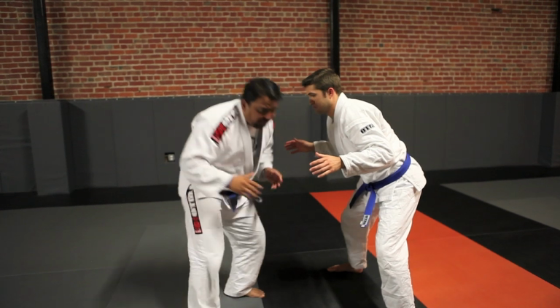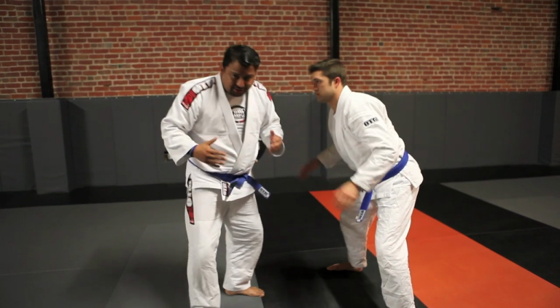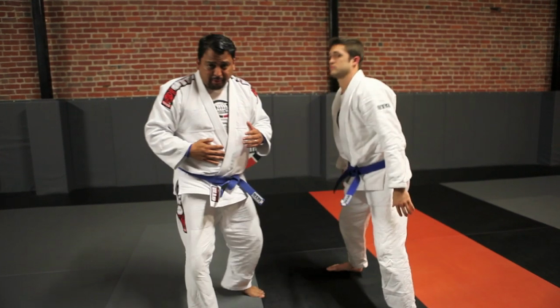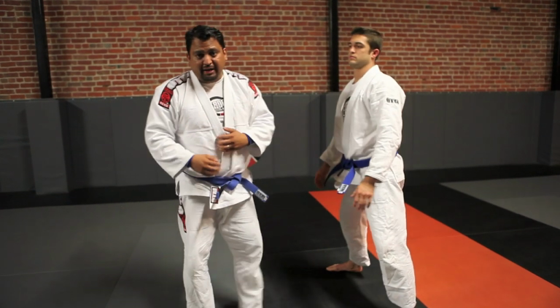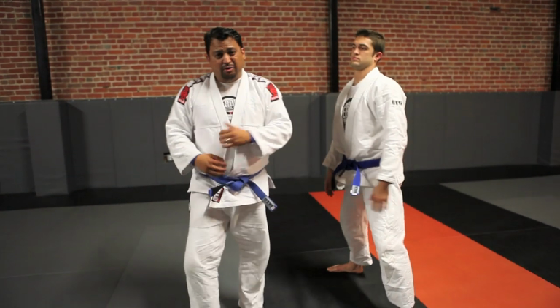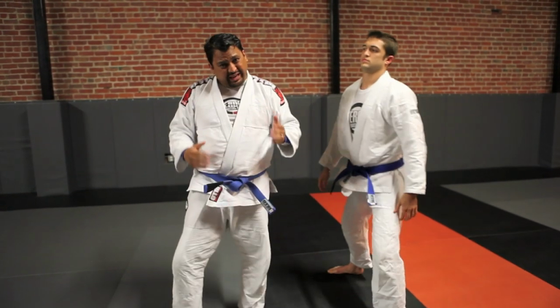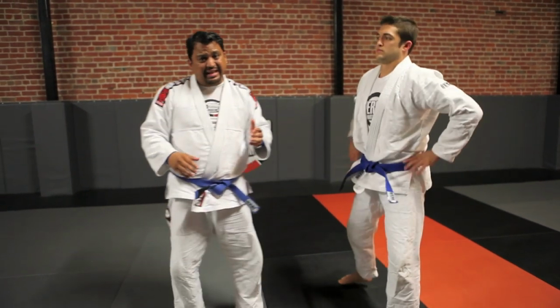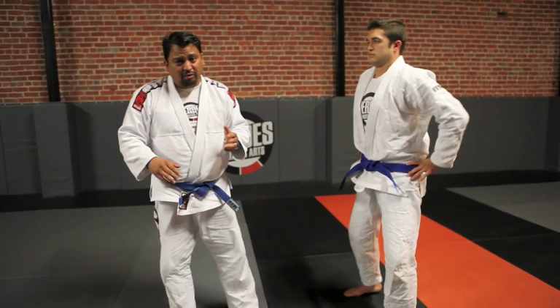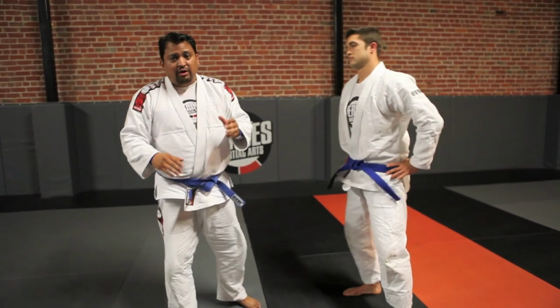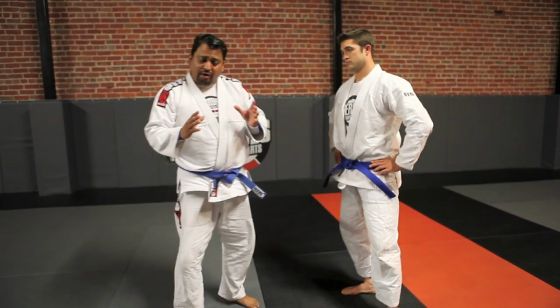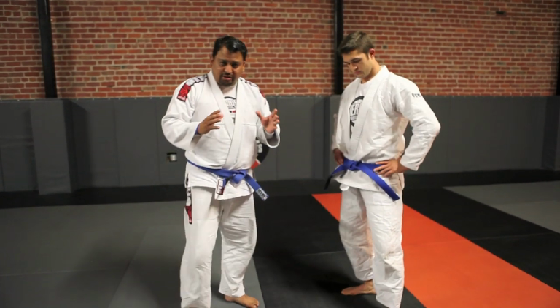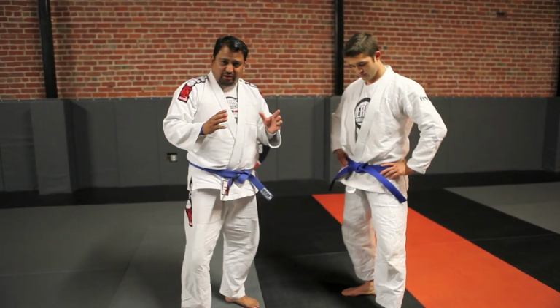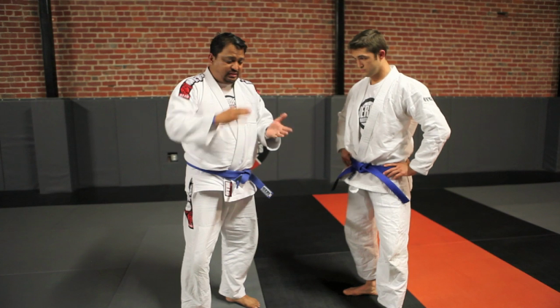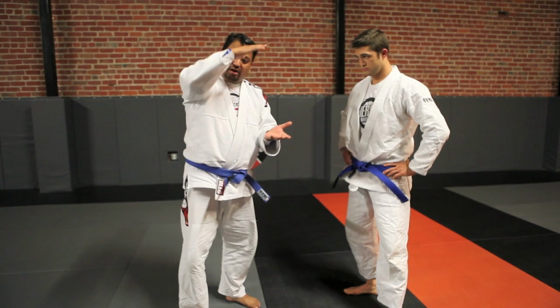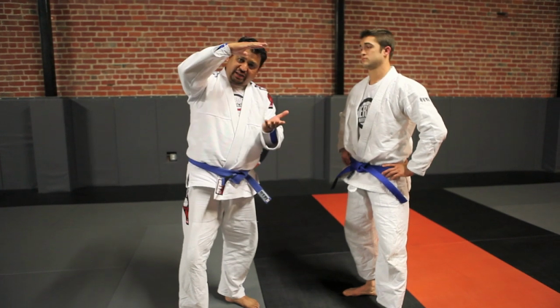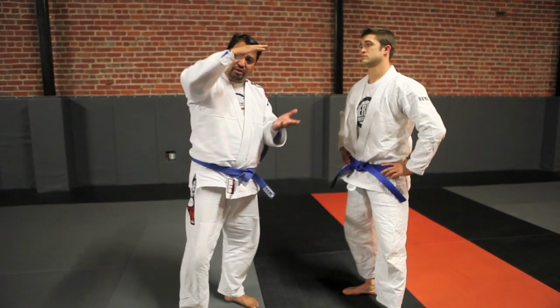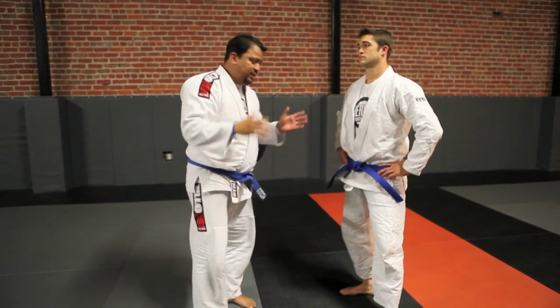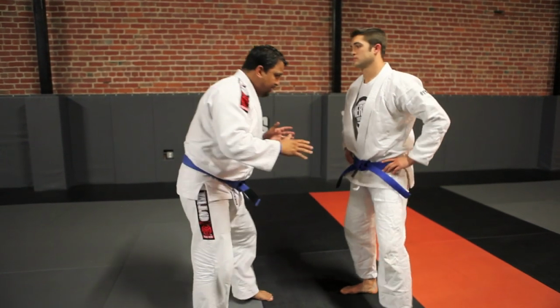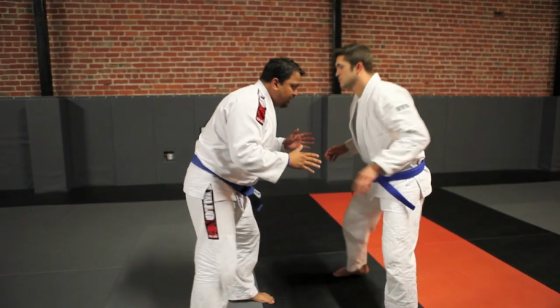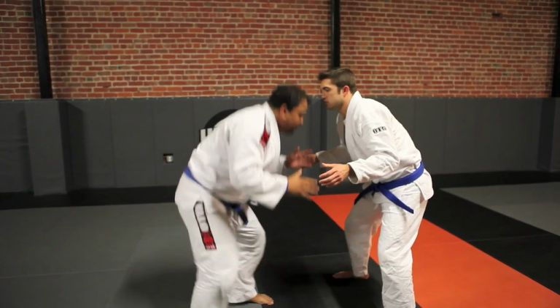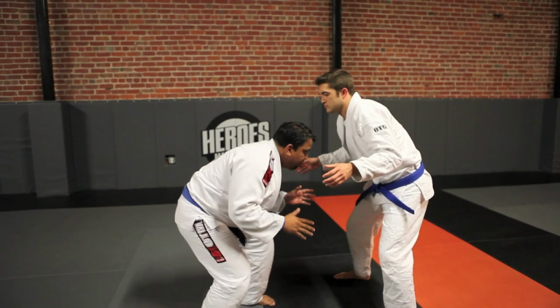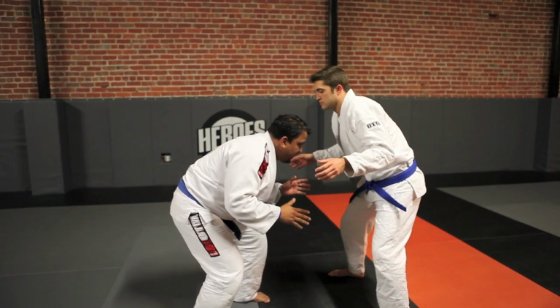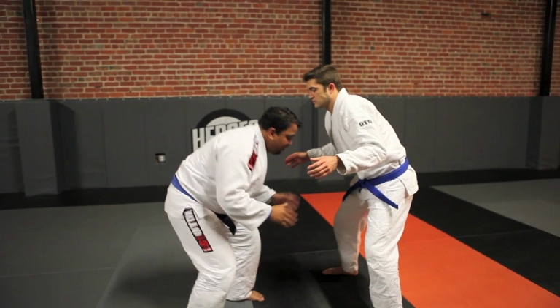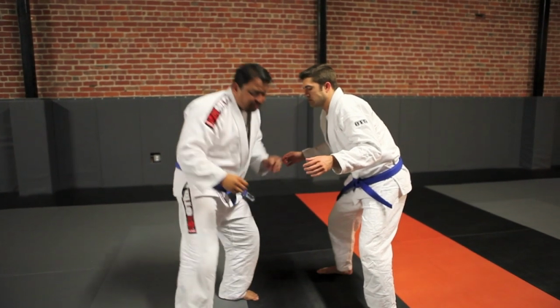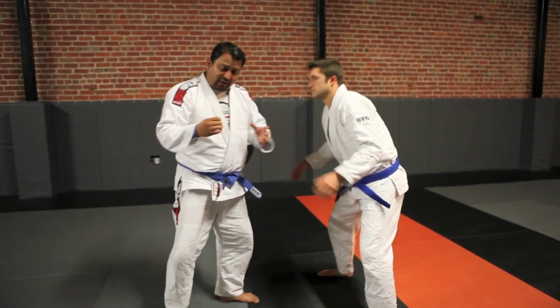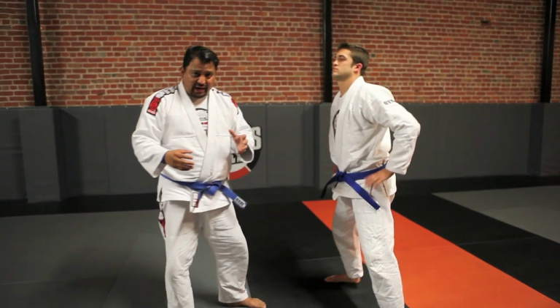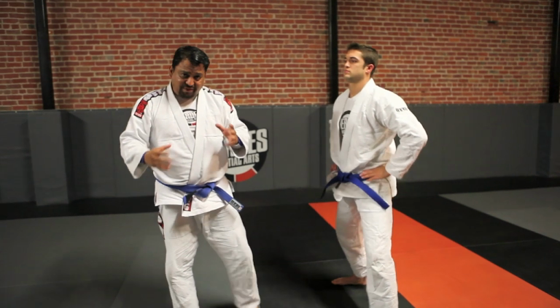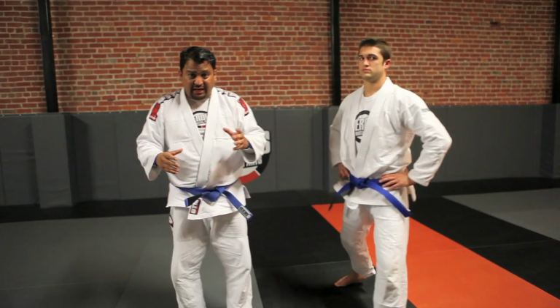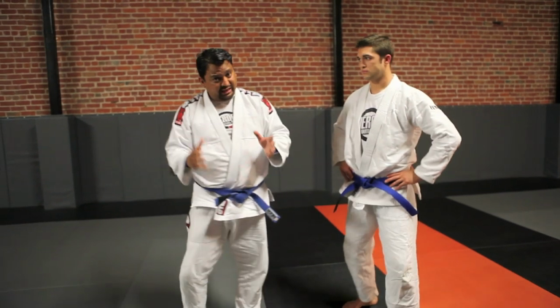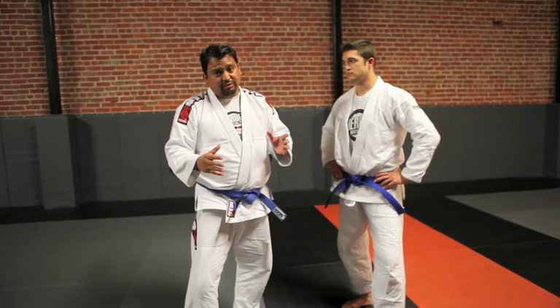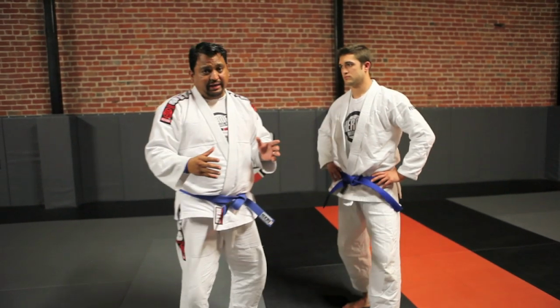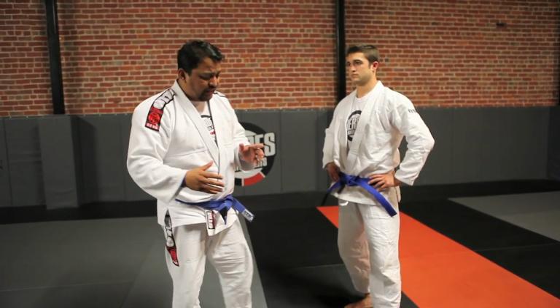For guys who are a little bigger, you really can't get that low. A good rule of thumb is as long as your head drops lower than your opponent's head, you're good enough to attack. Obviously for the lighter, faster guys, you can get as low as you like.